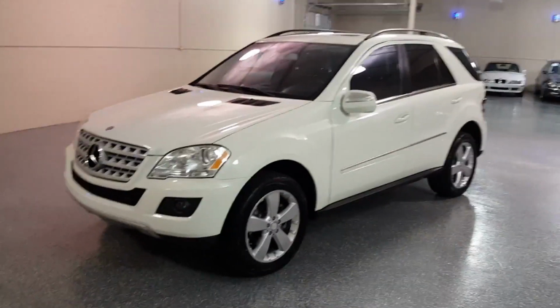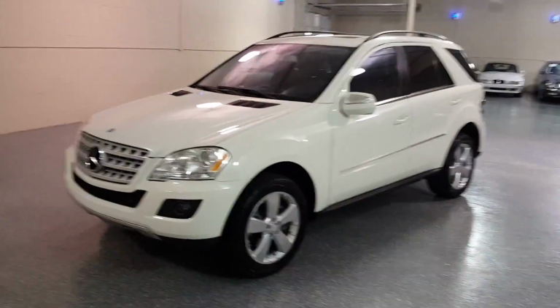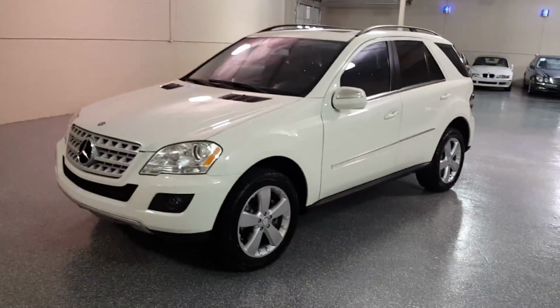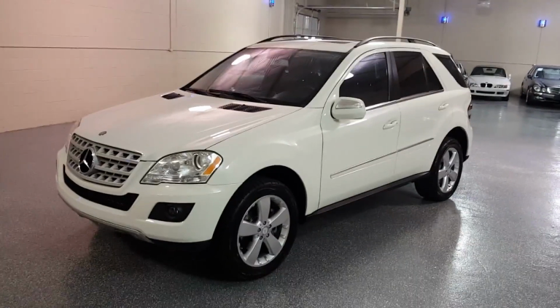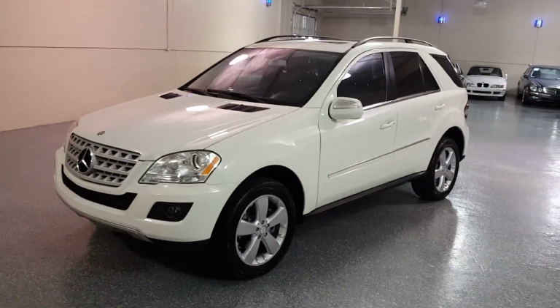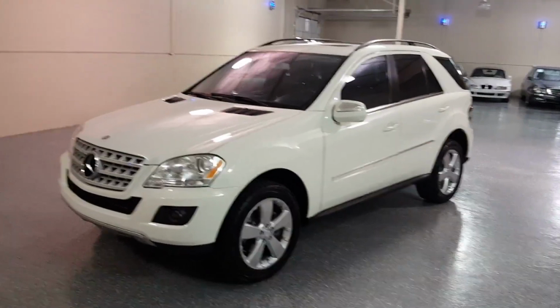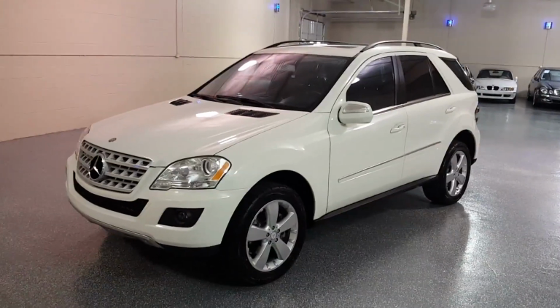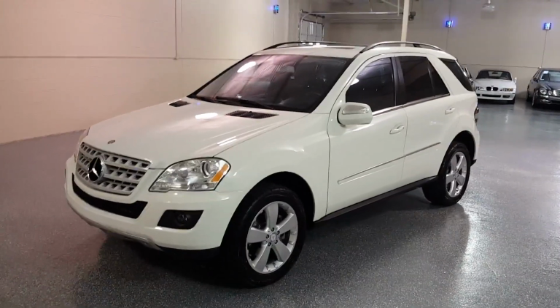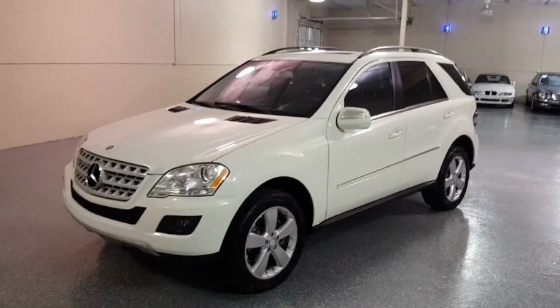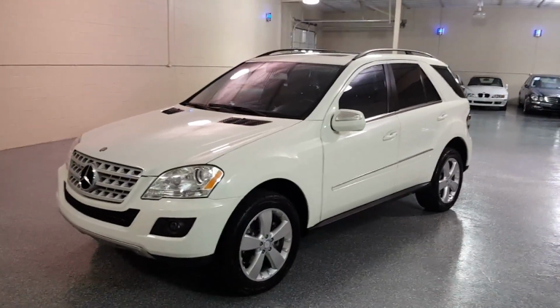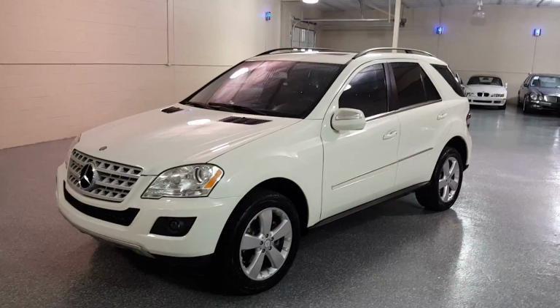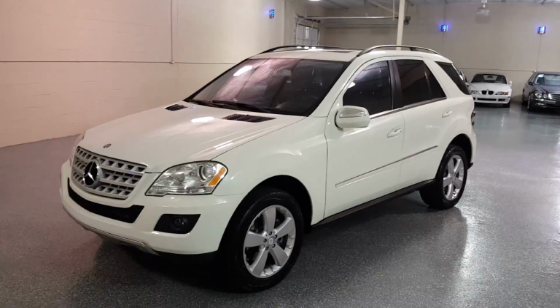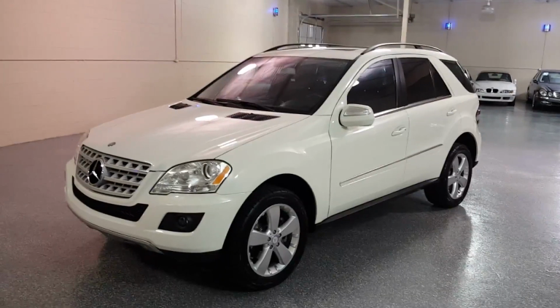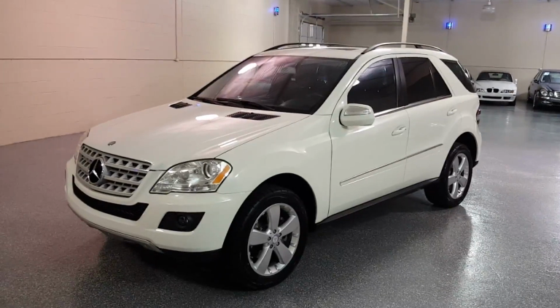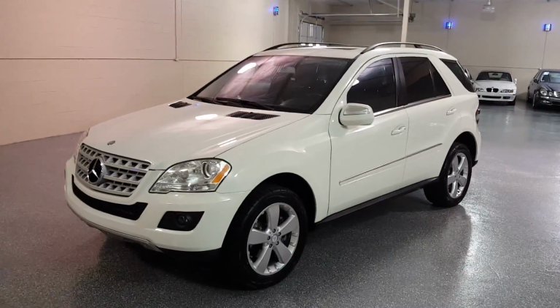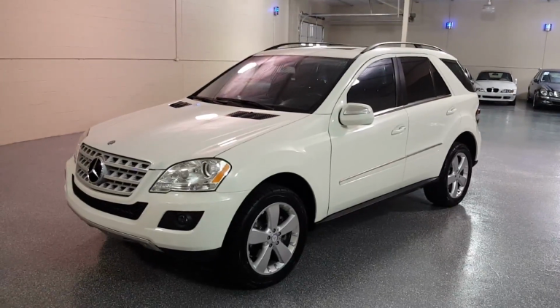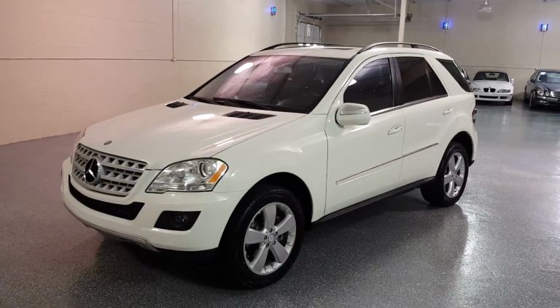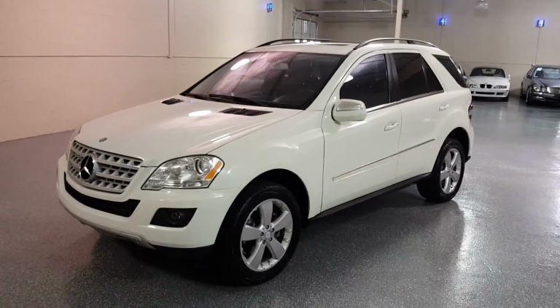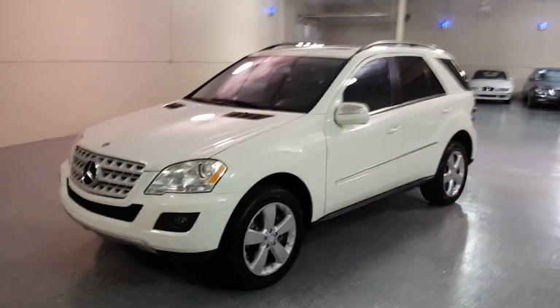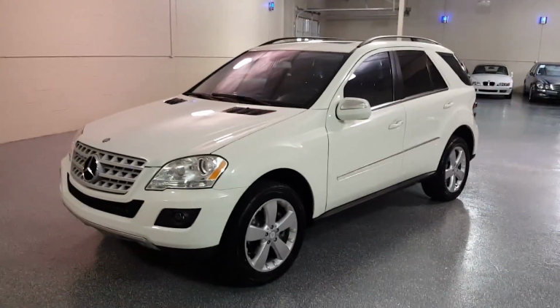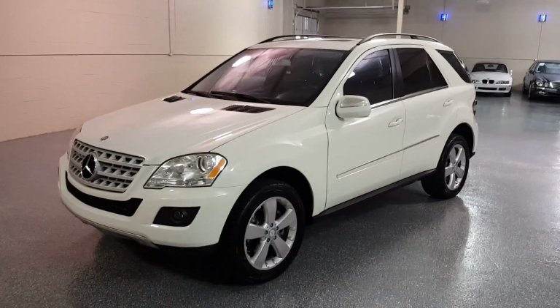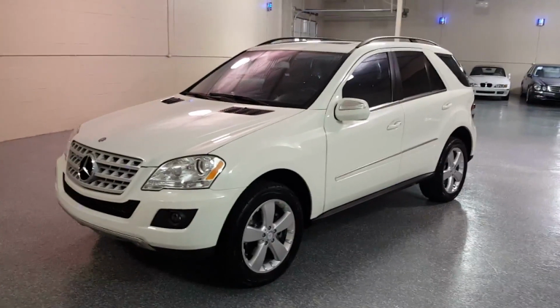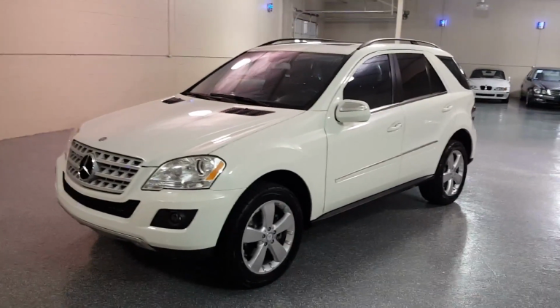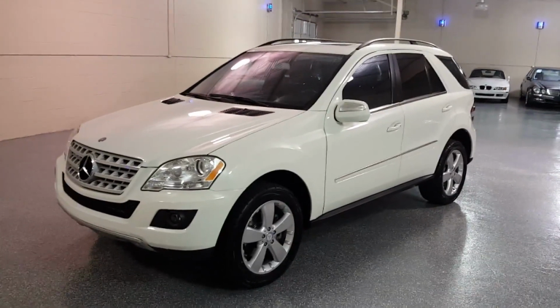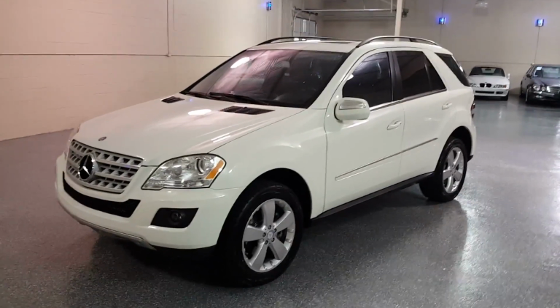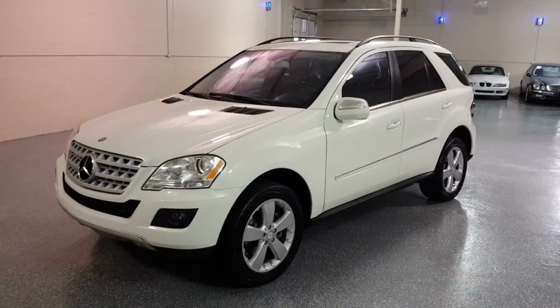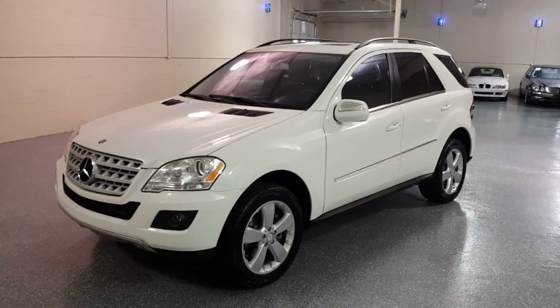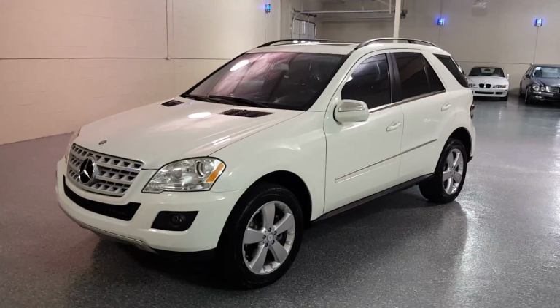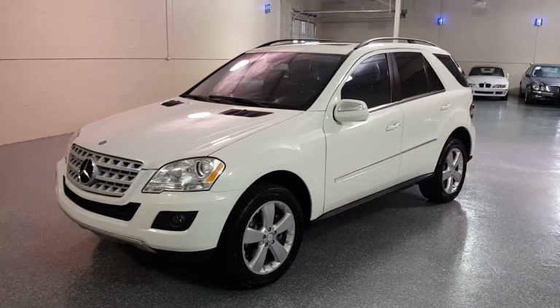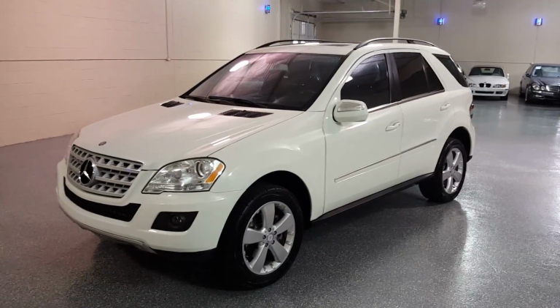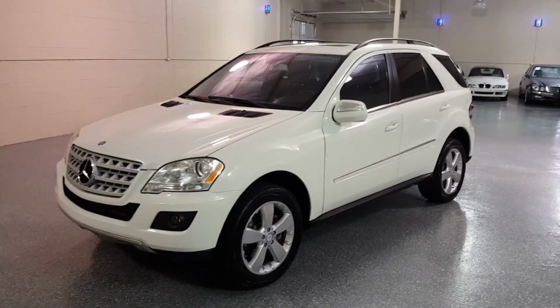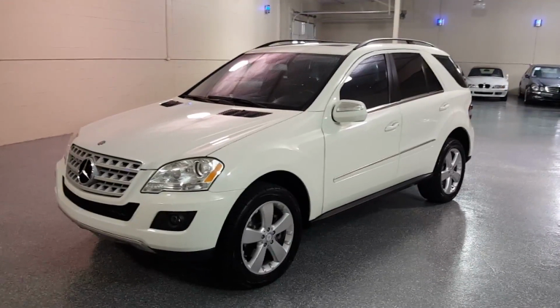Hello, my name is Jeff and welcome to Select Motors LTD. Visit our website to view our current inventory at SelectMotors.com.